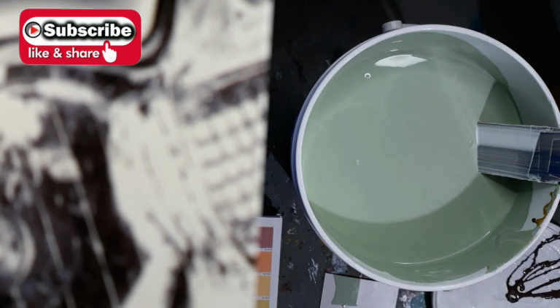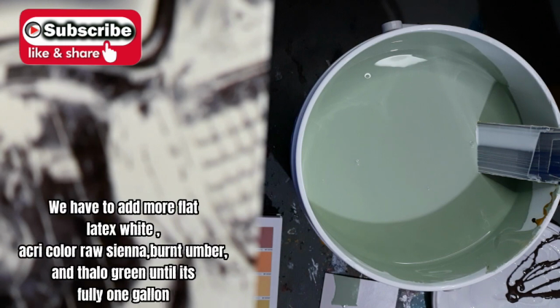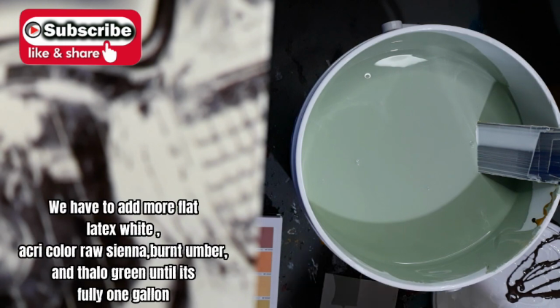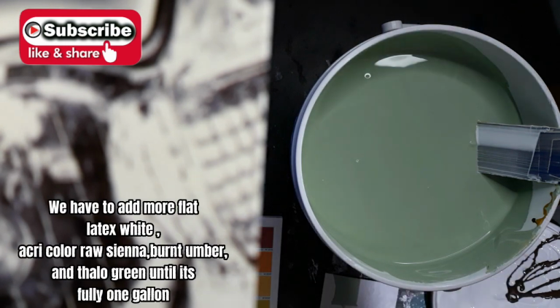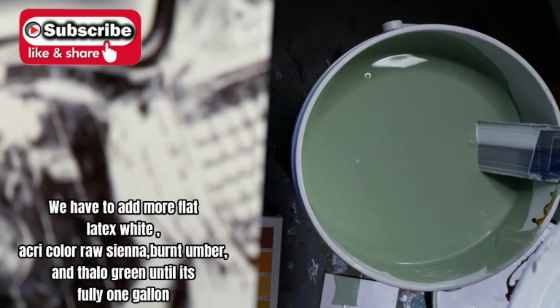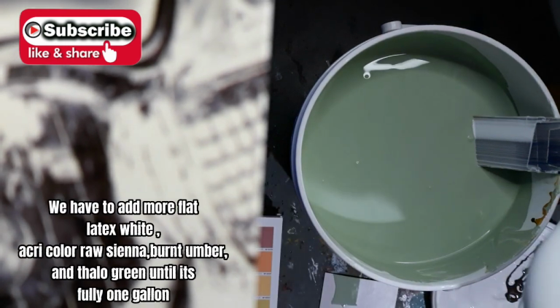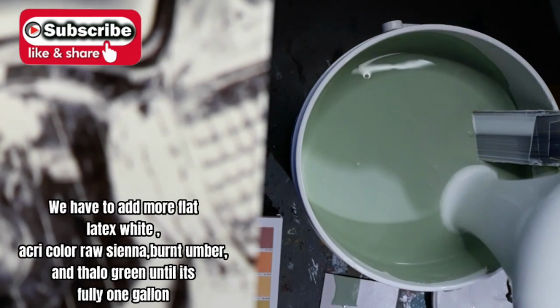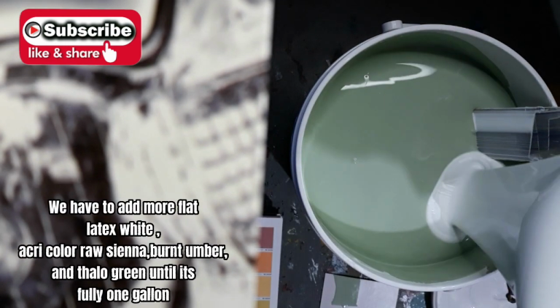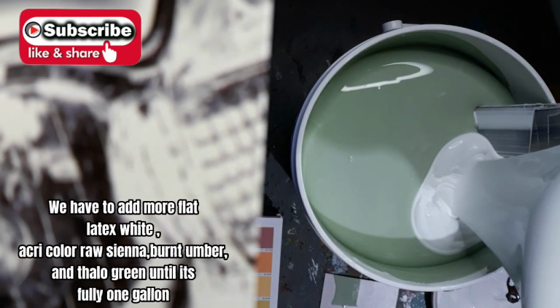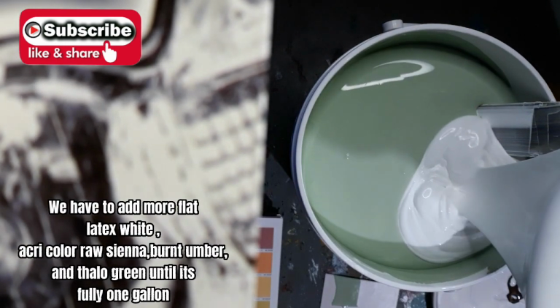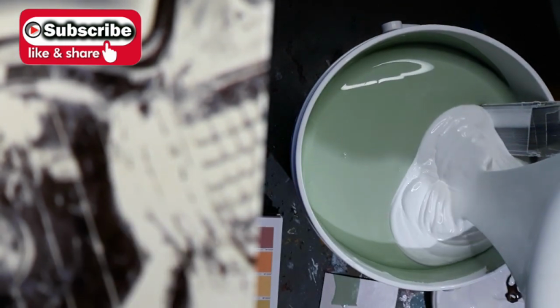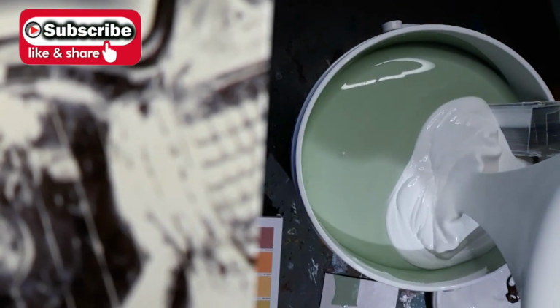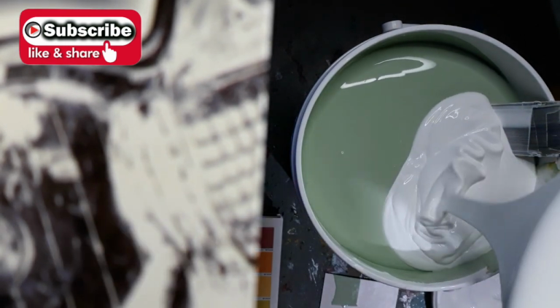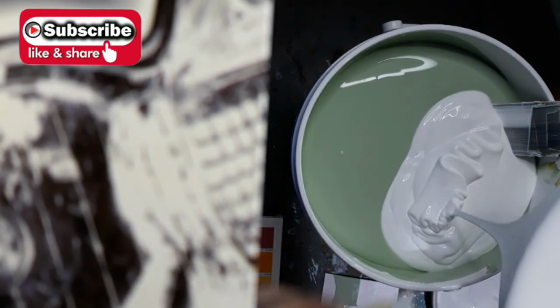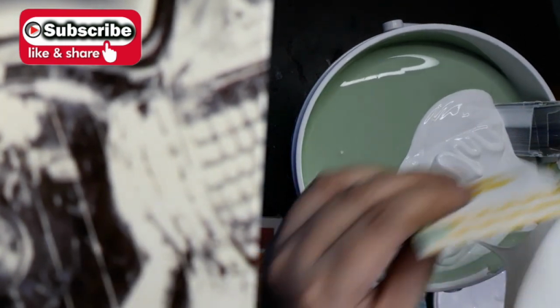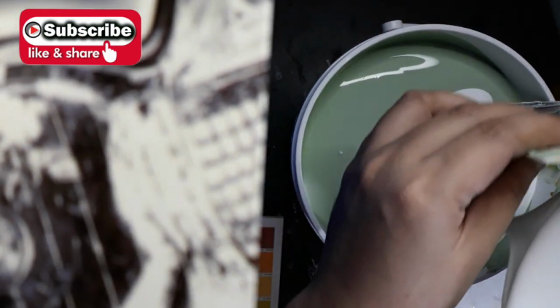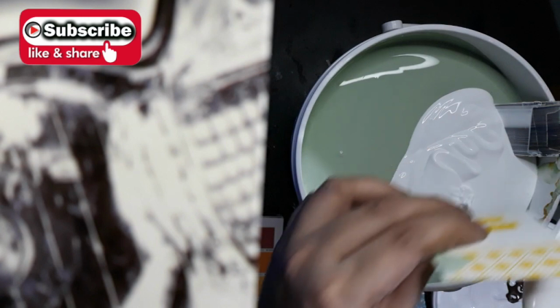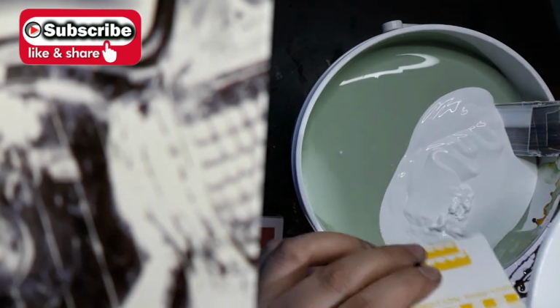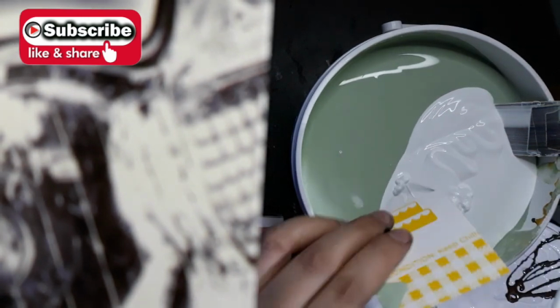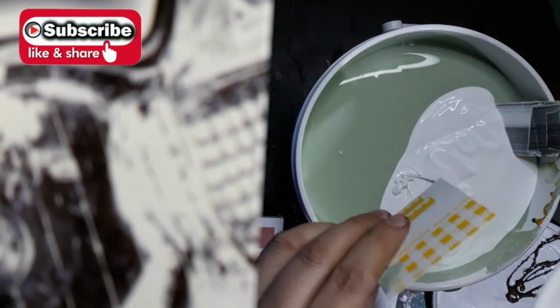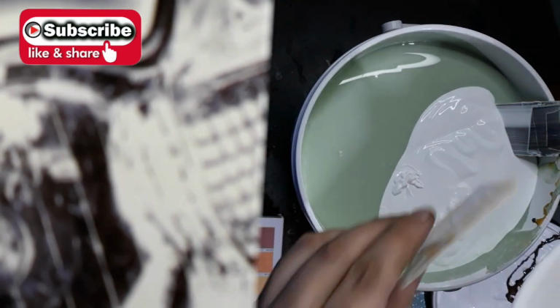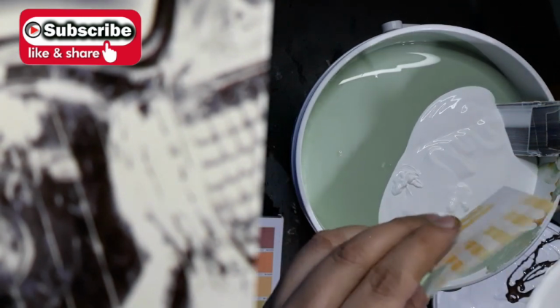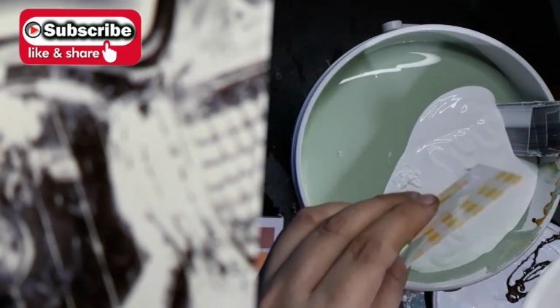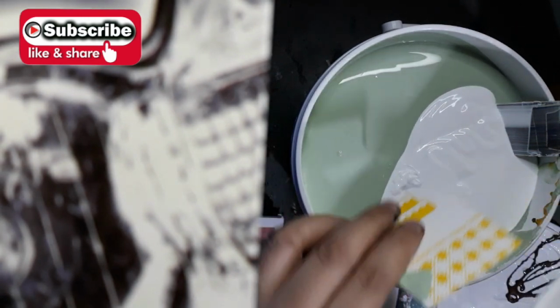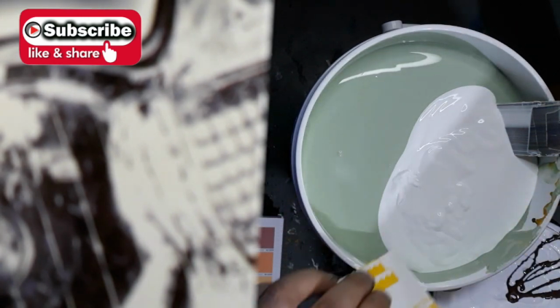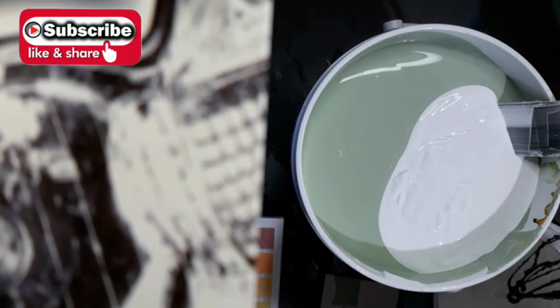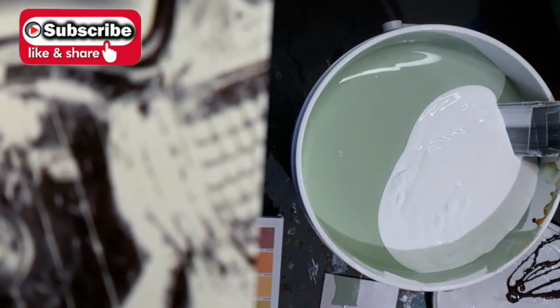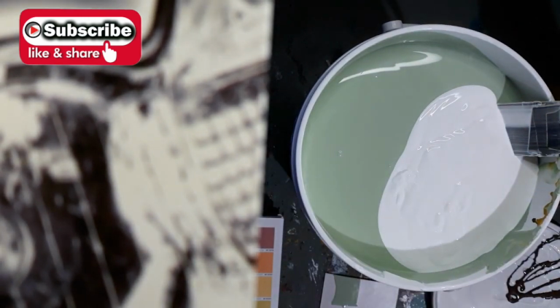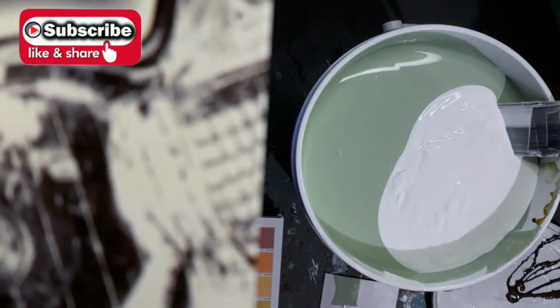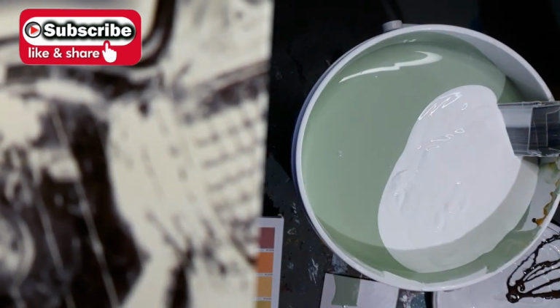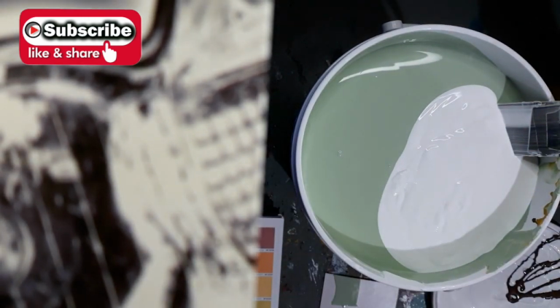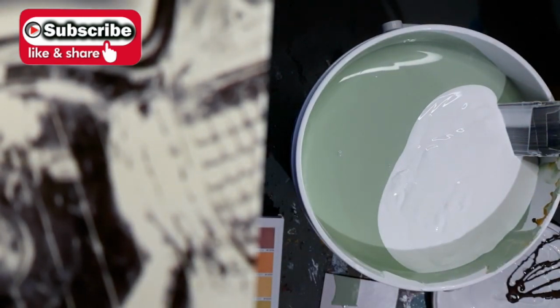We have to add more flat latex white, acry color raw sienna, burnt umber, and salo green until it's fully one gallon.